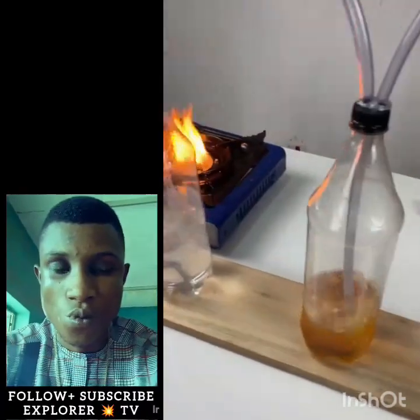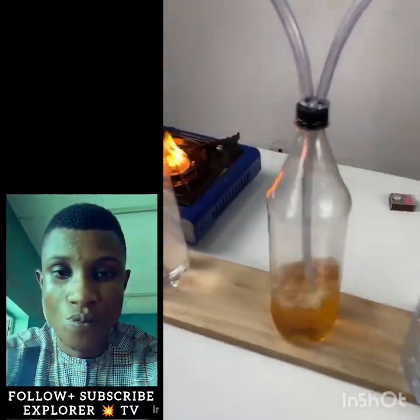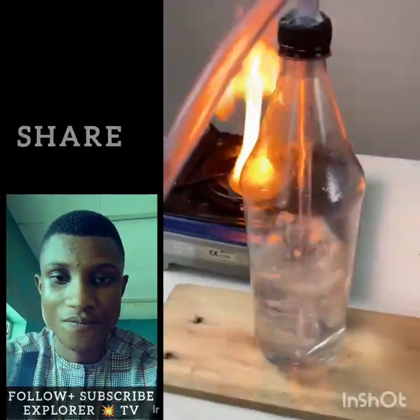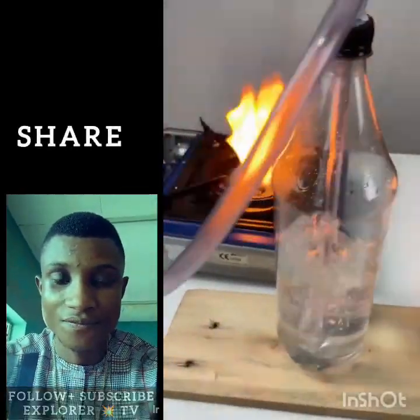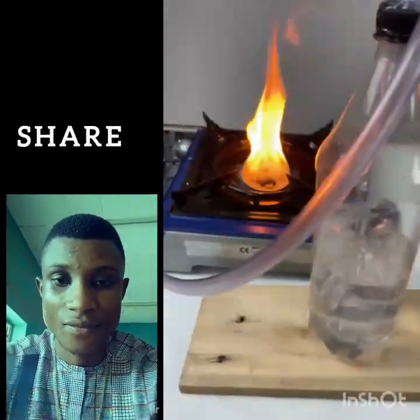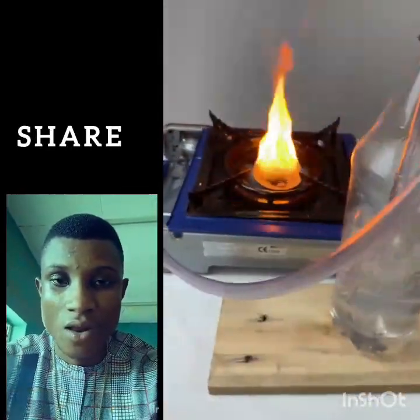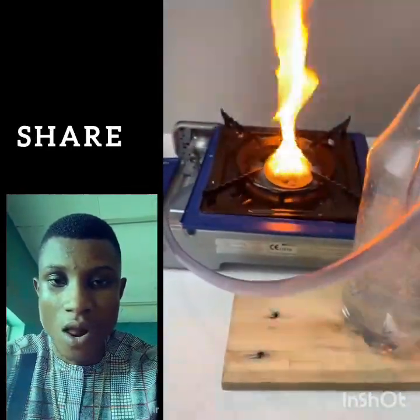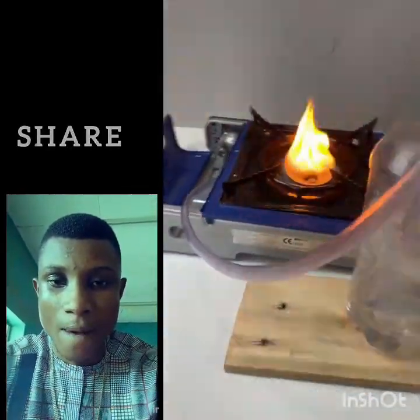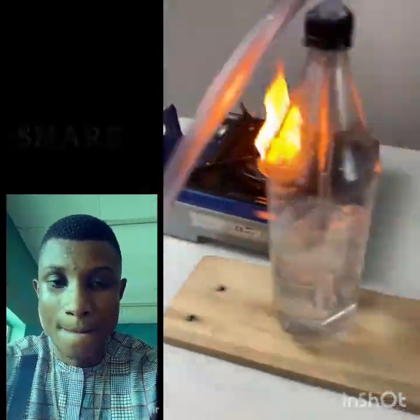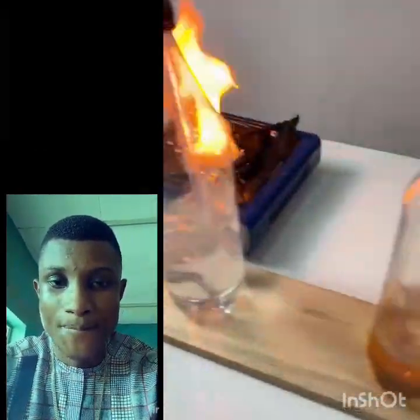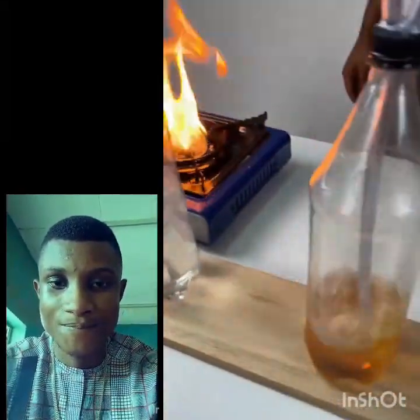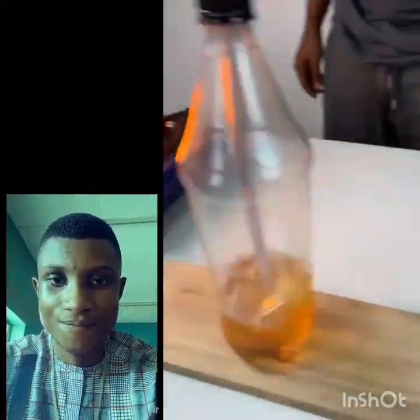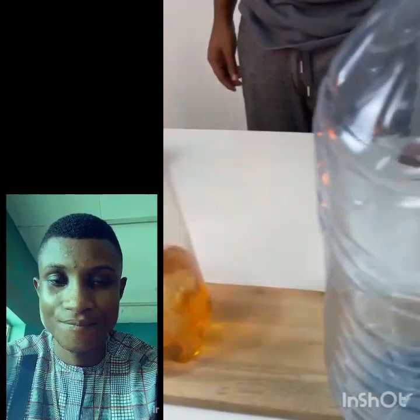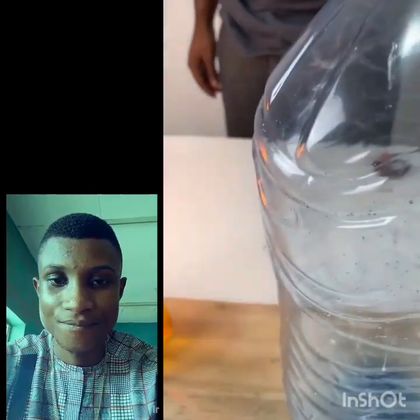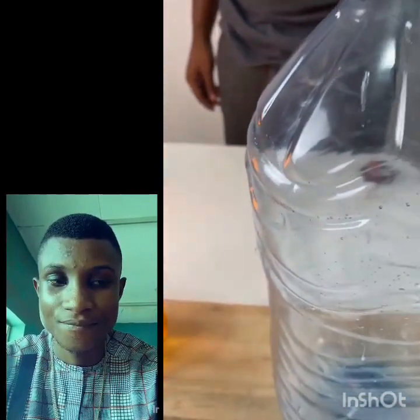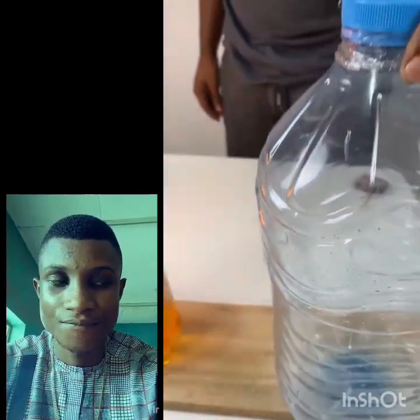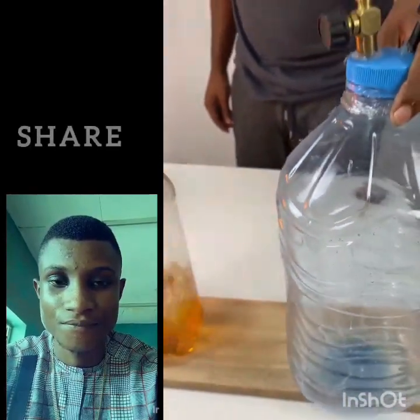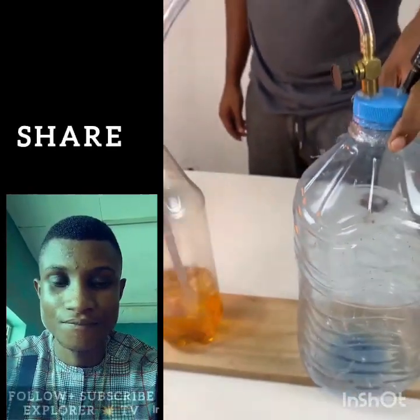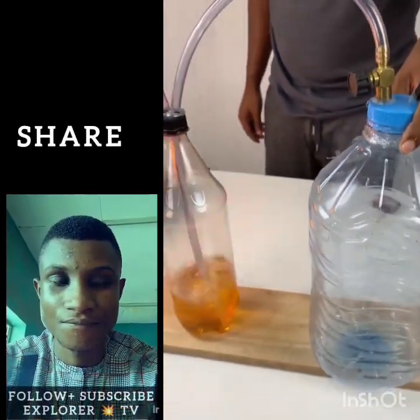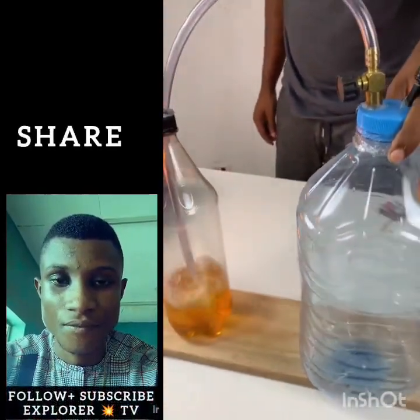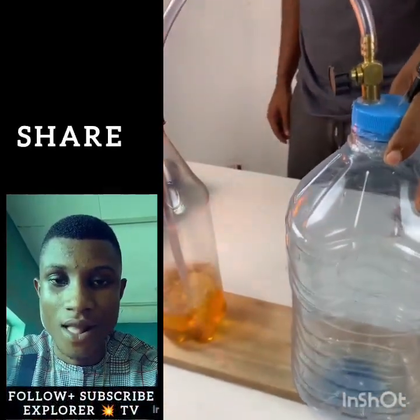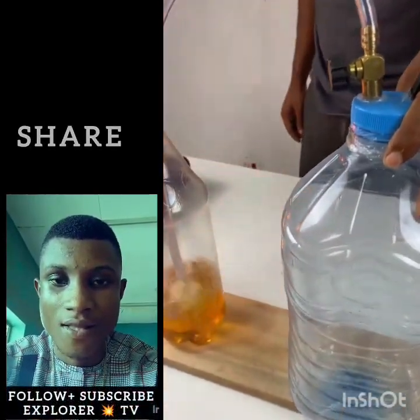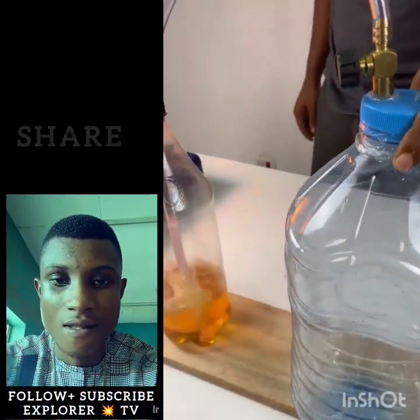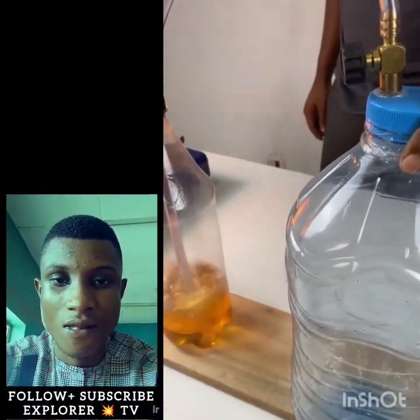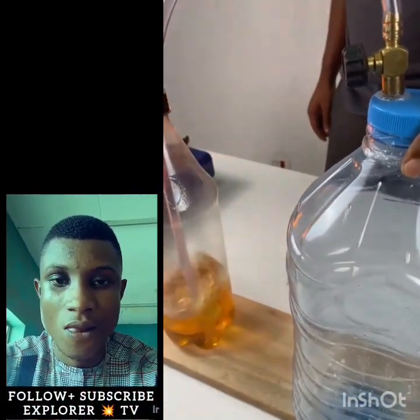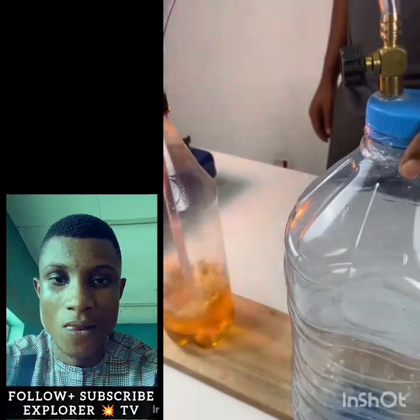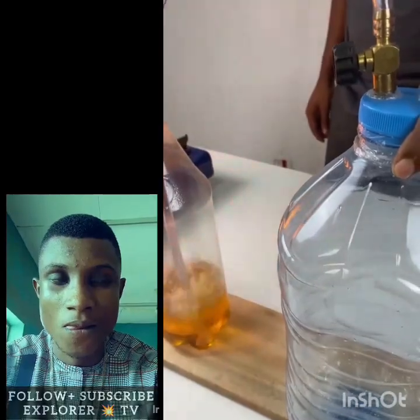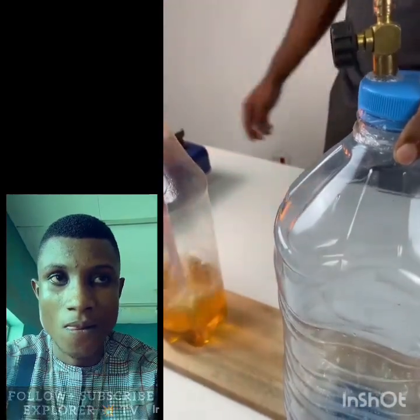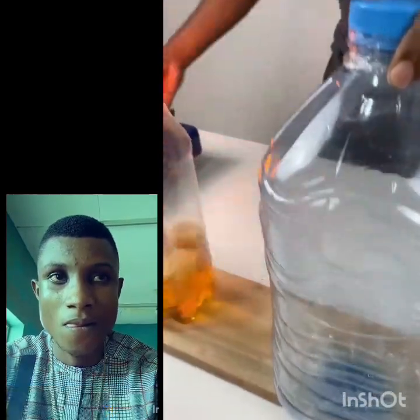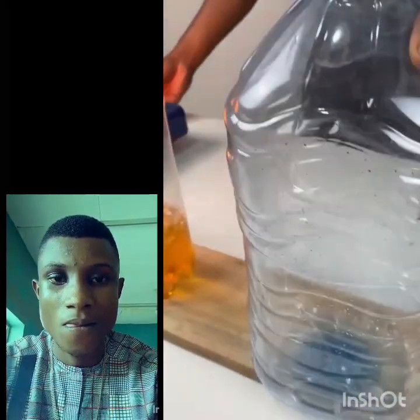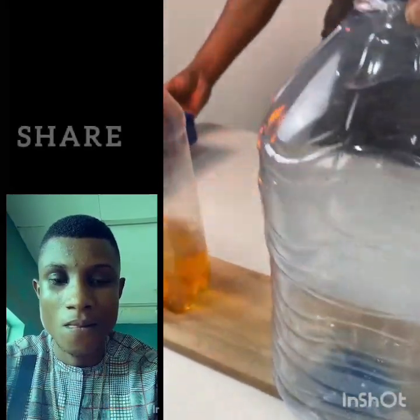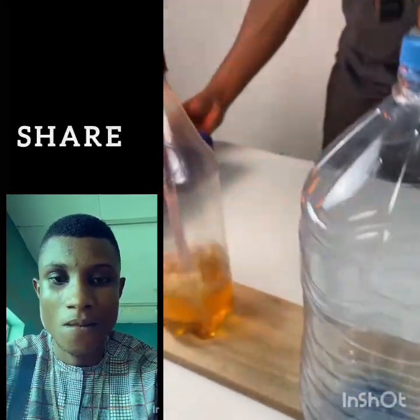Then remove the tire inflator and slowly open the valve. When you have done this, you already have gas in your stove system. Just turn on your stove and you'll see that it's already working like the ordinary cooking gas we buy.